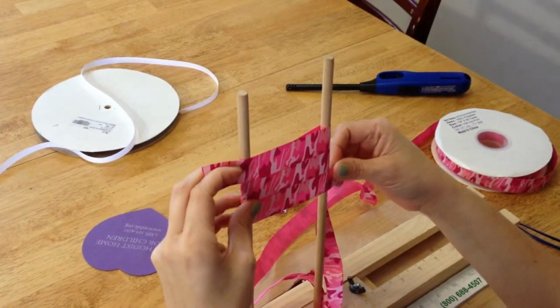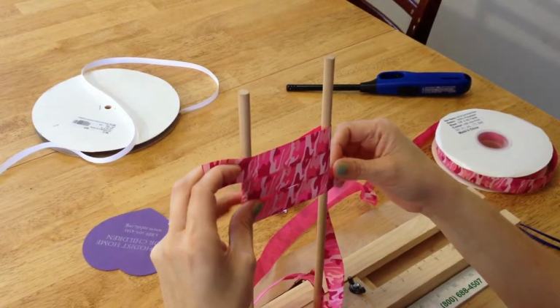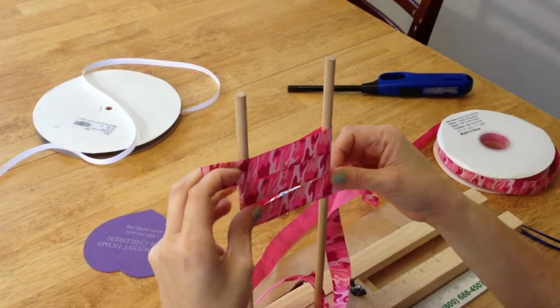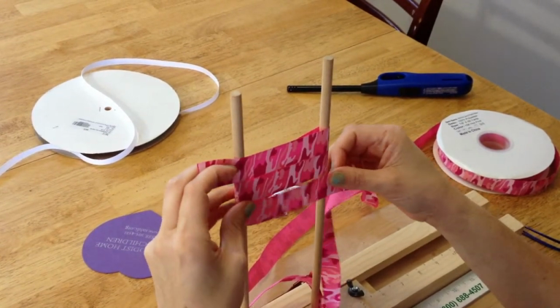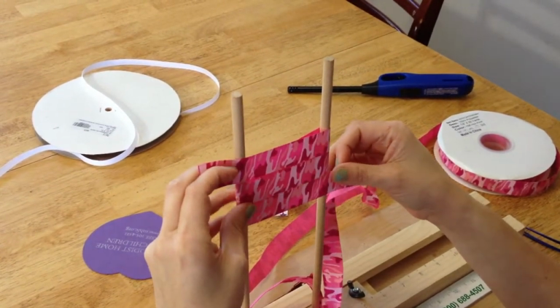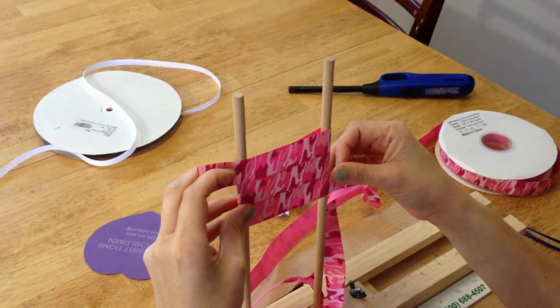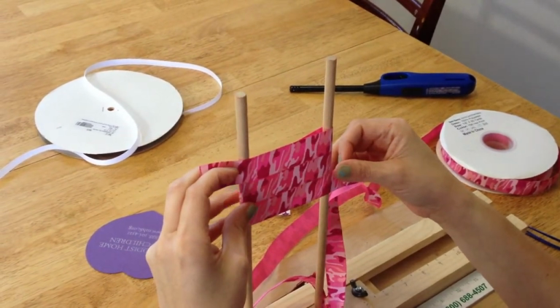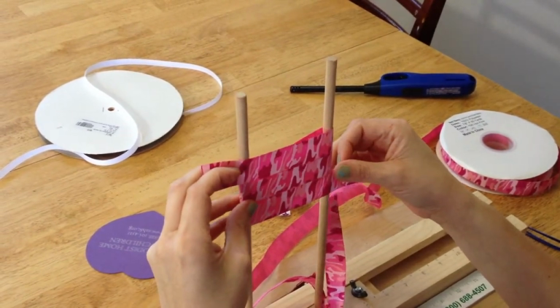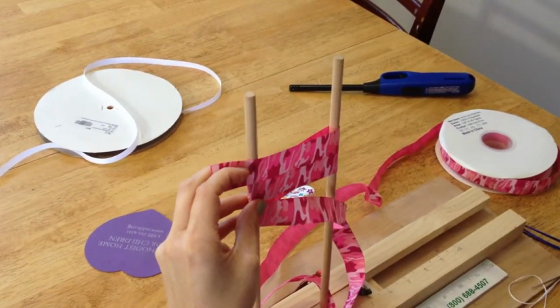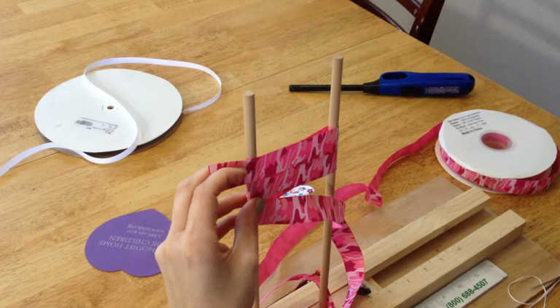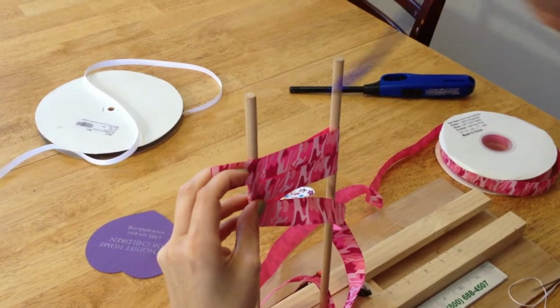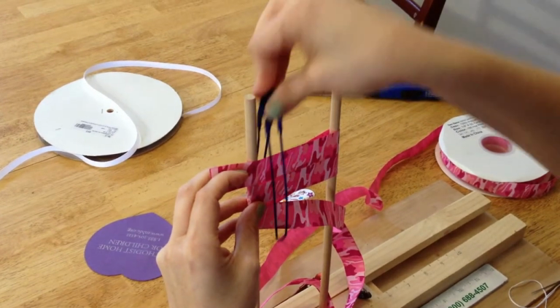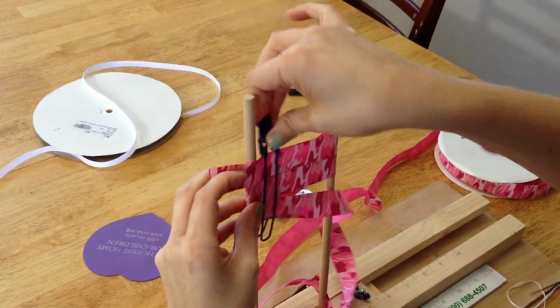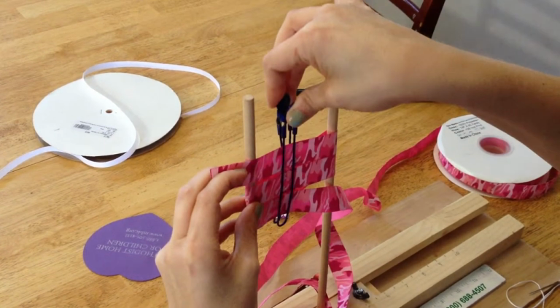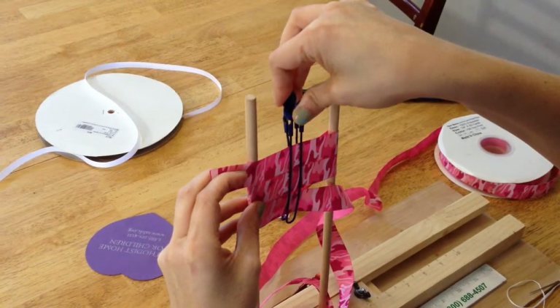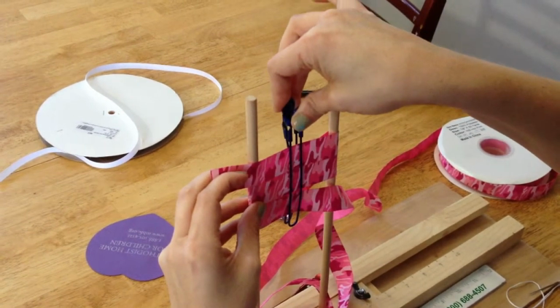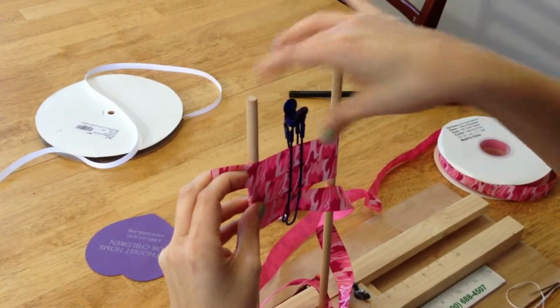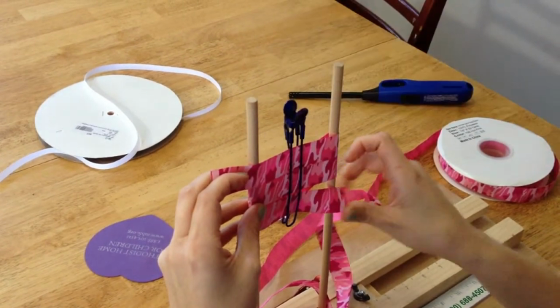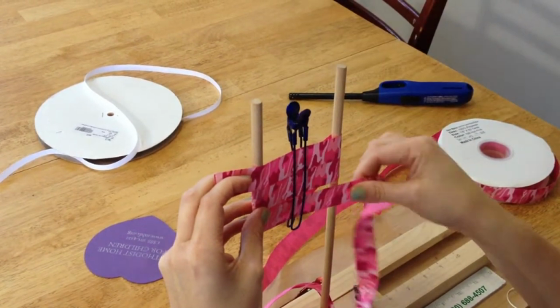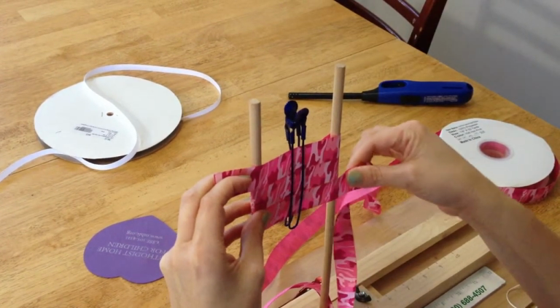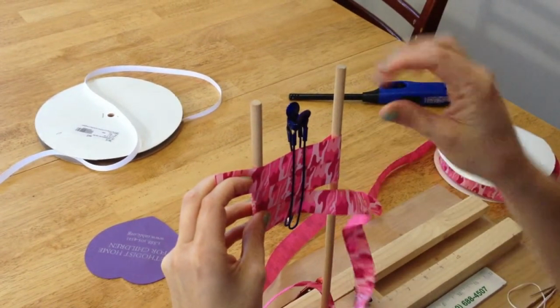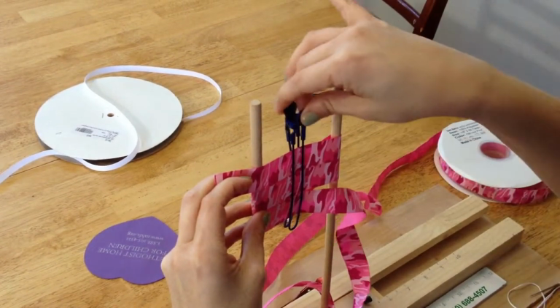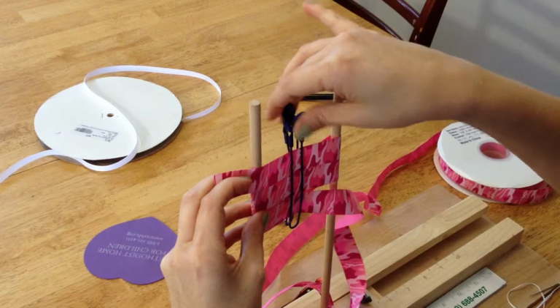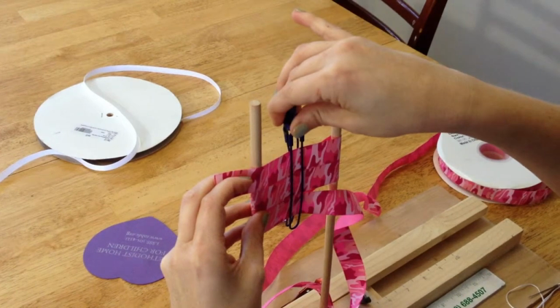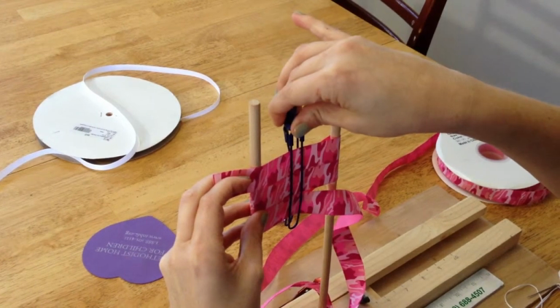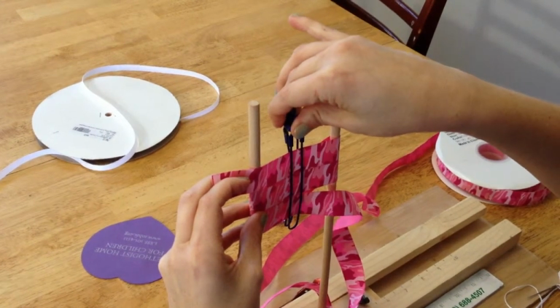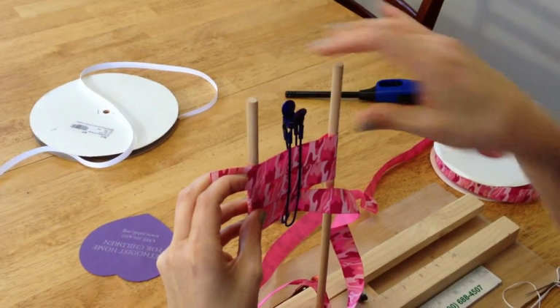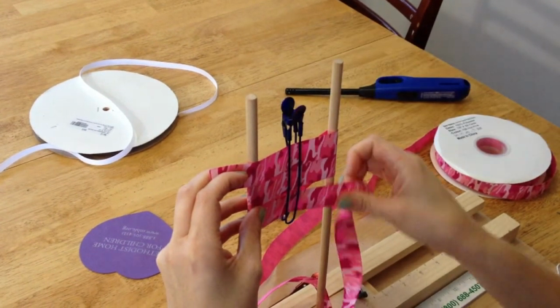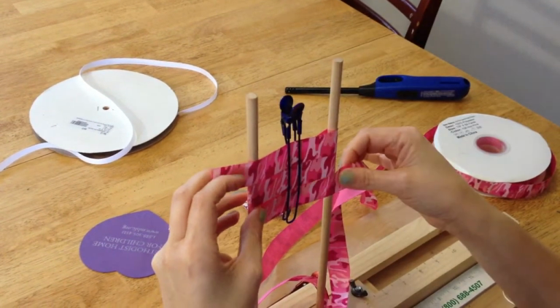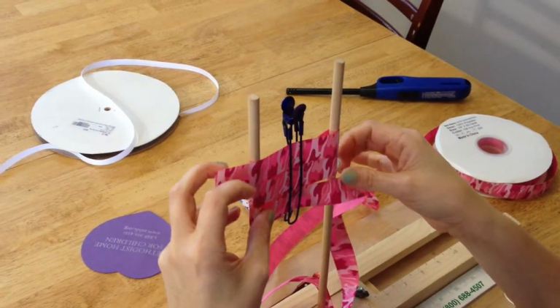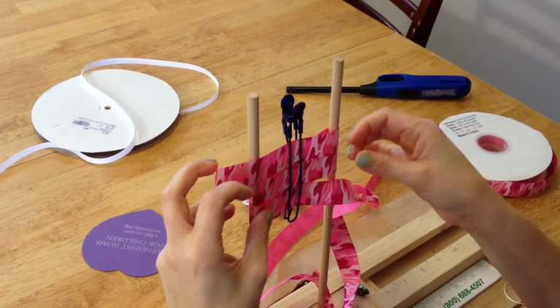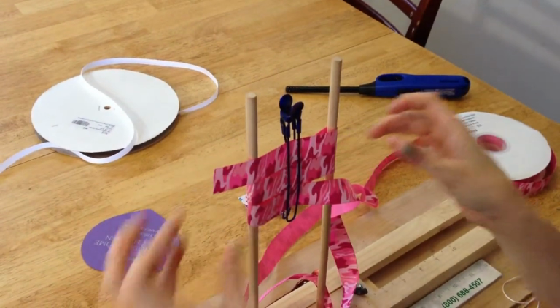Then you will take your salon clip and clip right in the middle. Just kind of eyeball it — it doesn't have to be perfect.